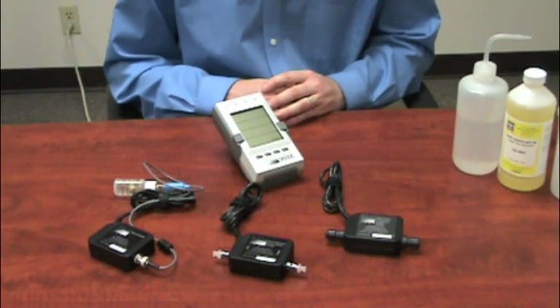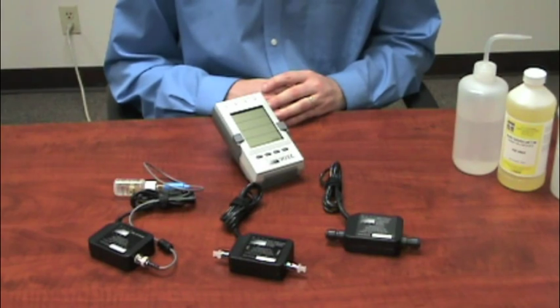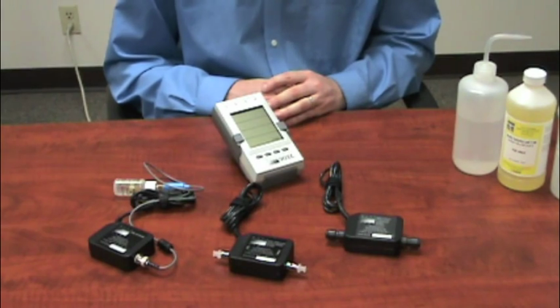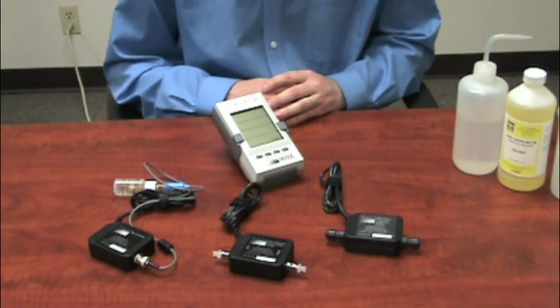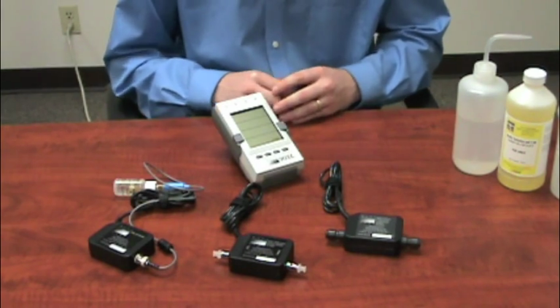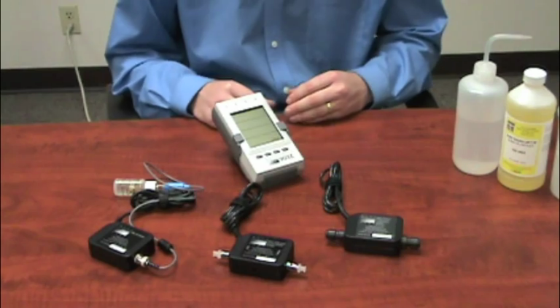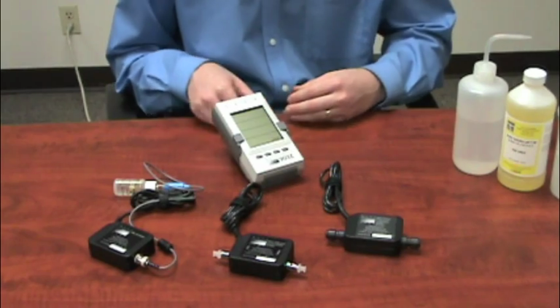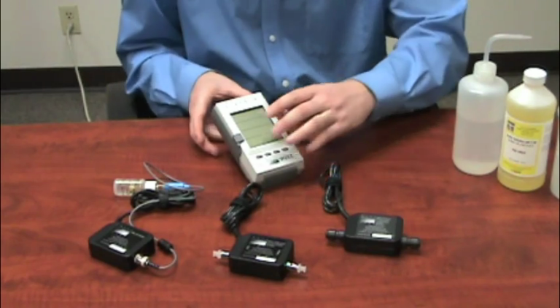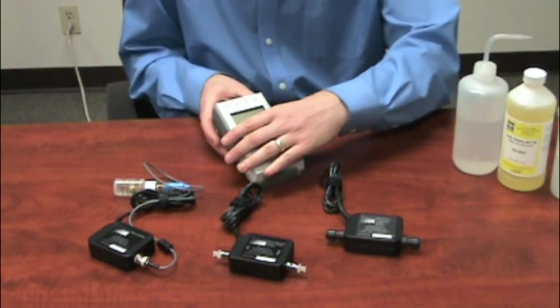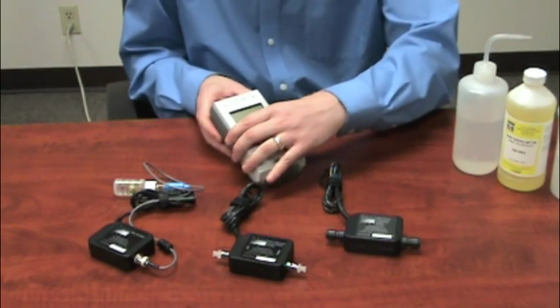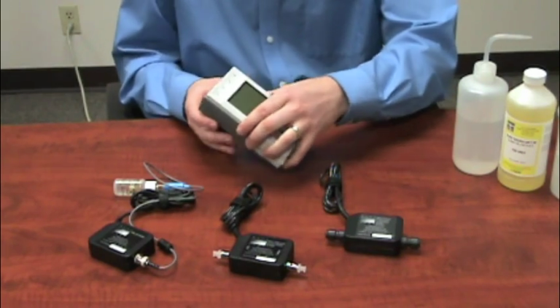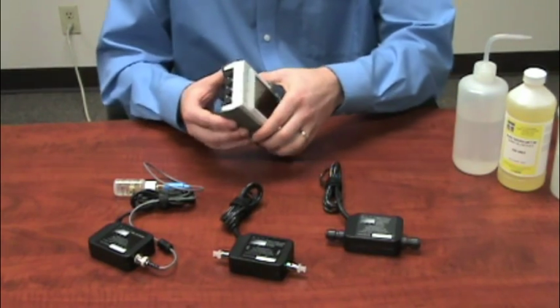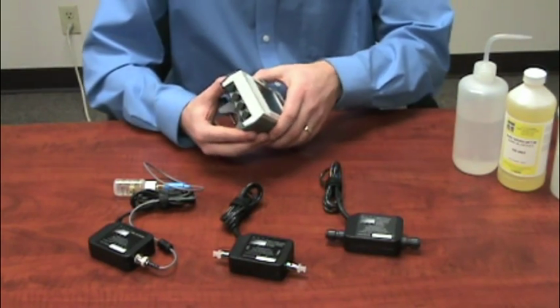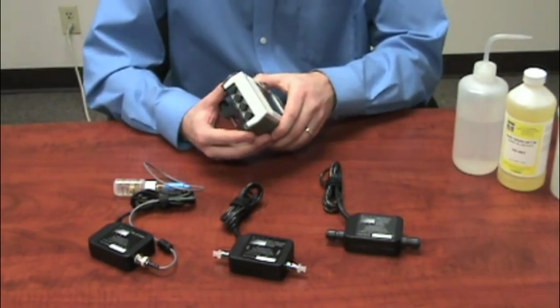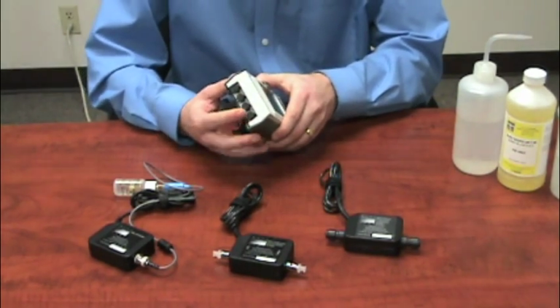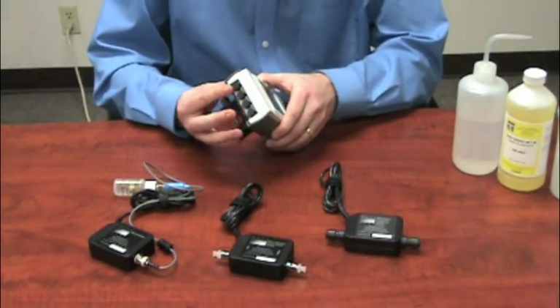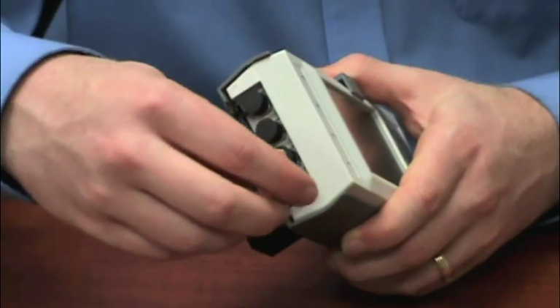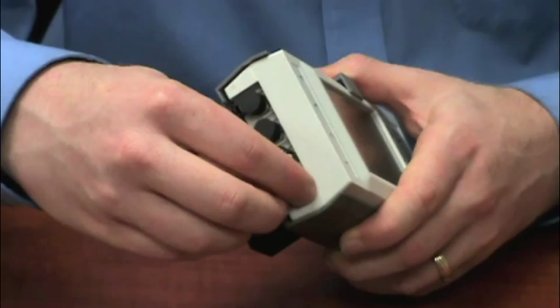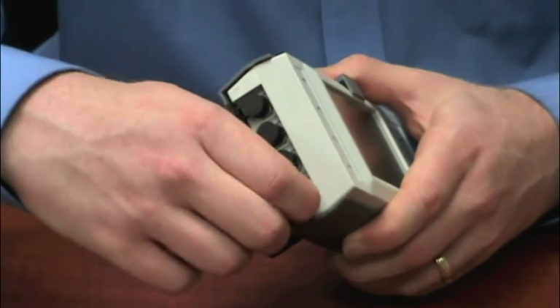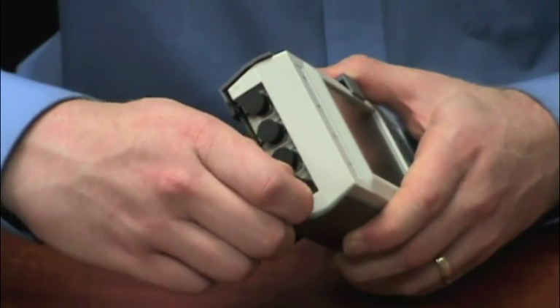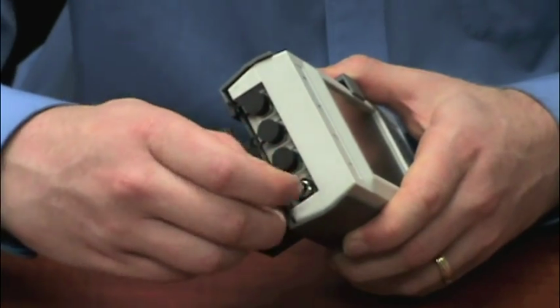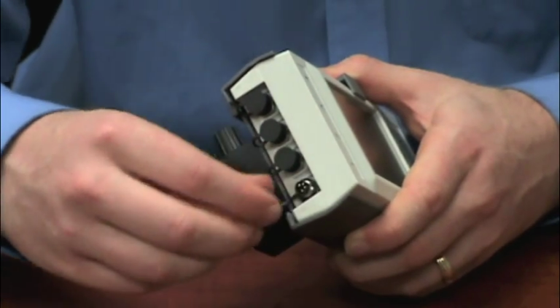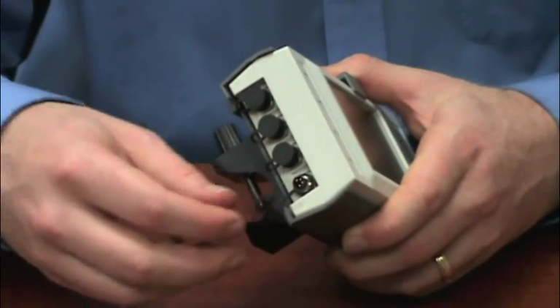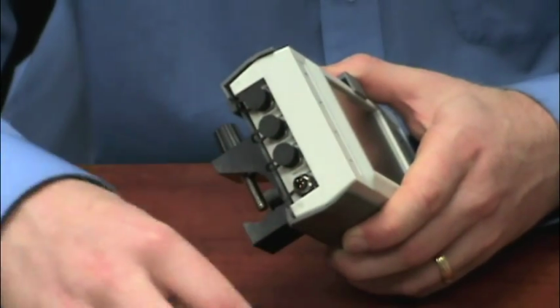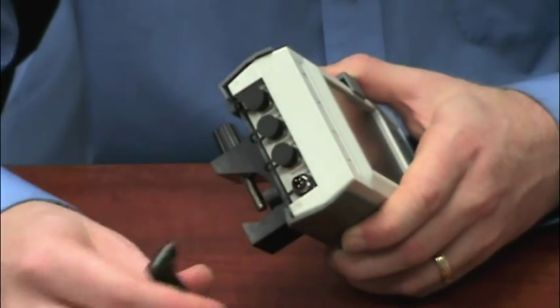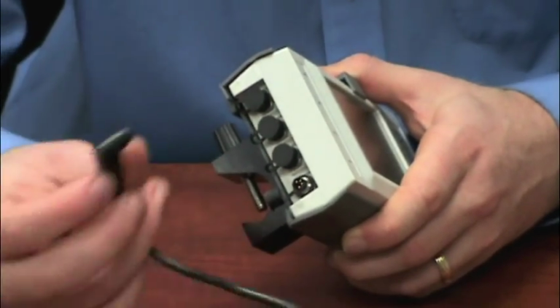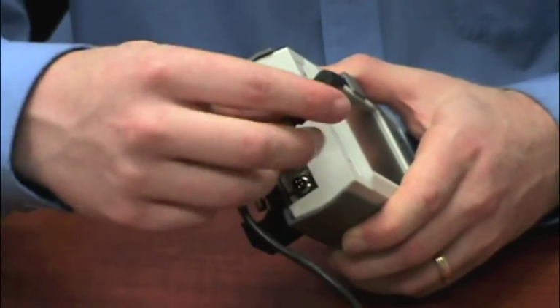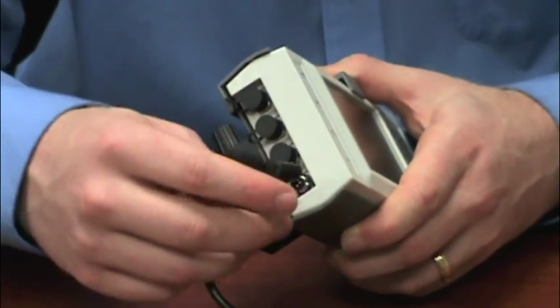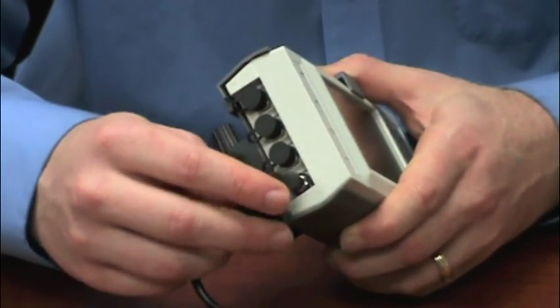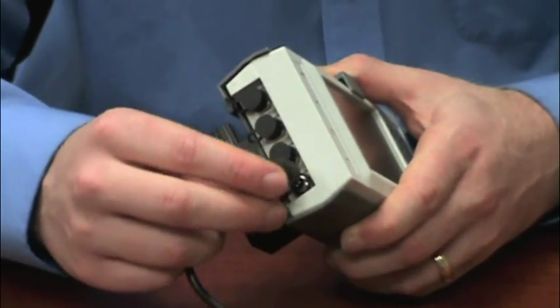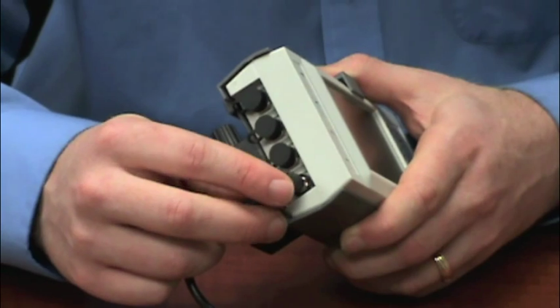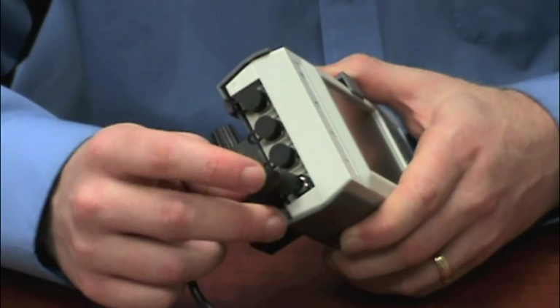Once the meter's on, I'm going to go ahead and connect a module to the port. You can use any one of these four ports here. I'm going to go ahead and use port 1.